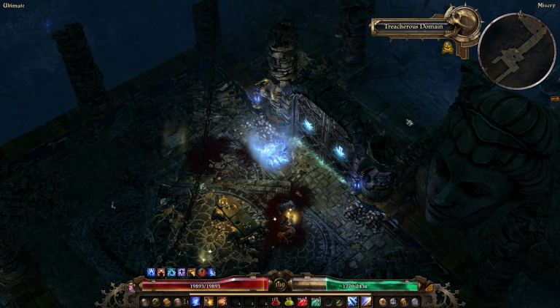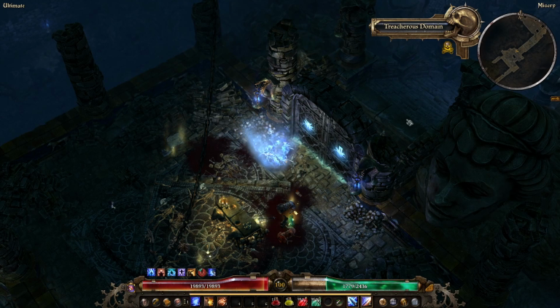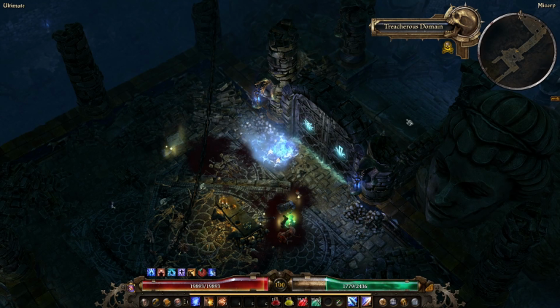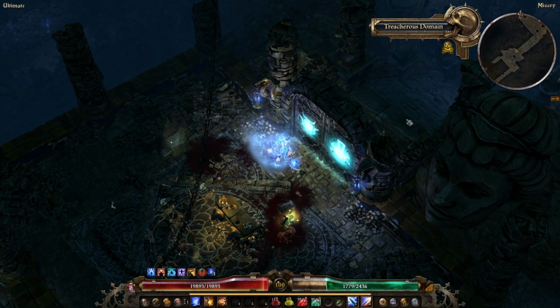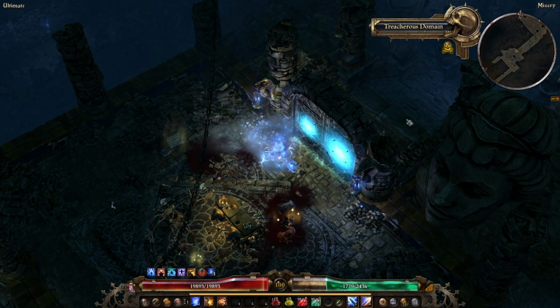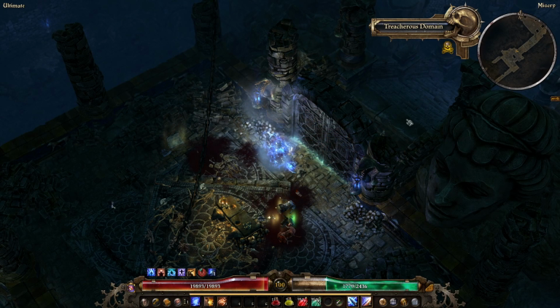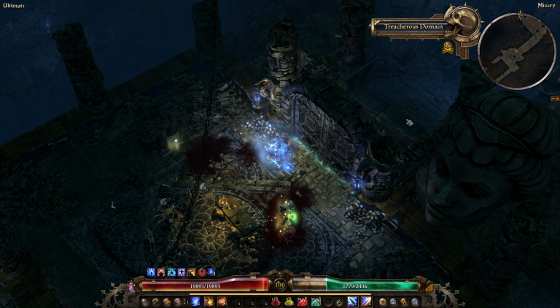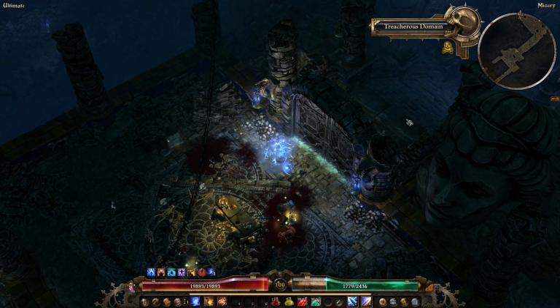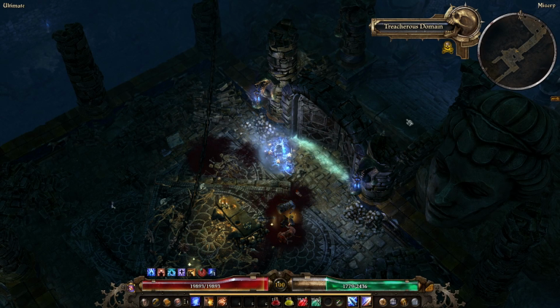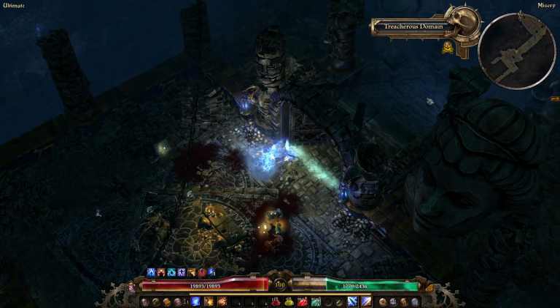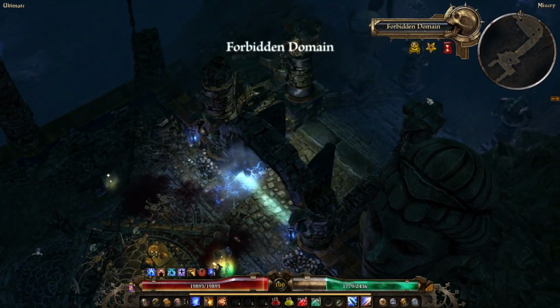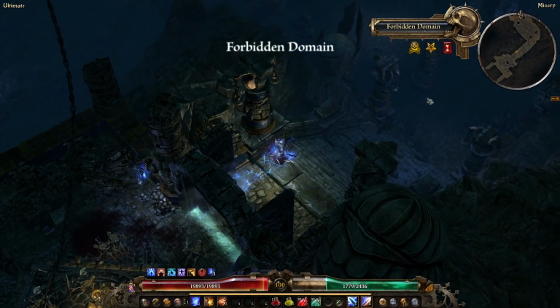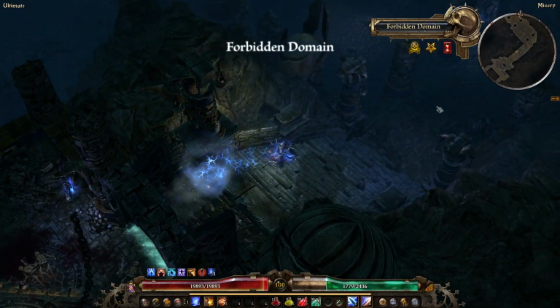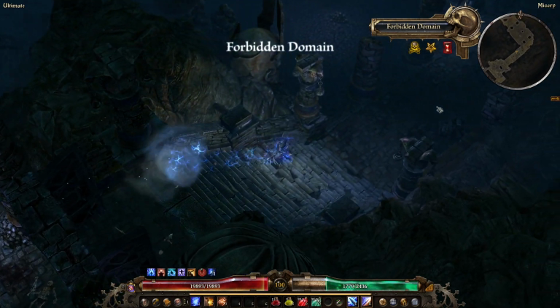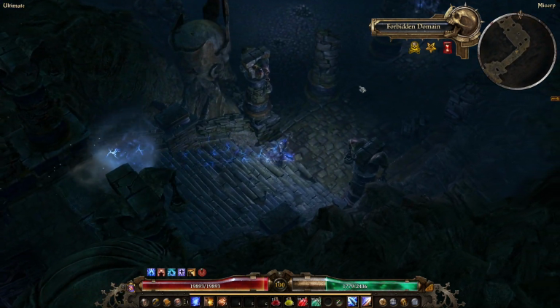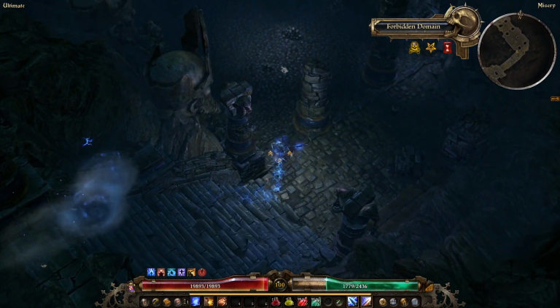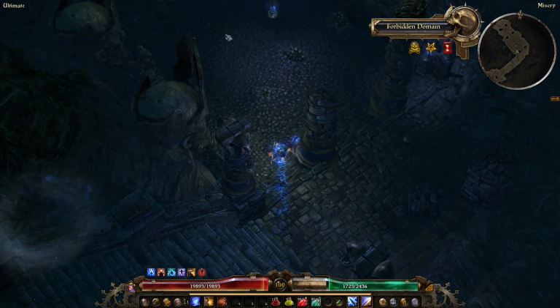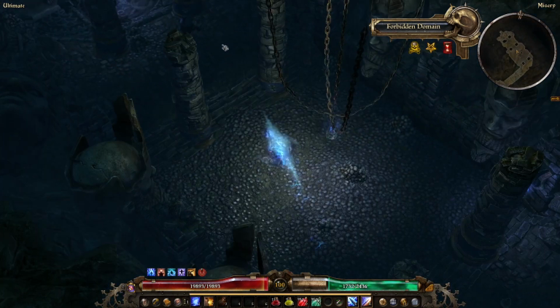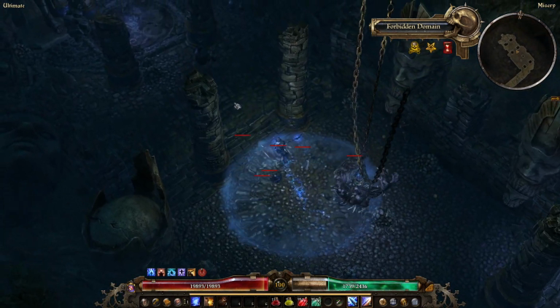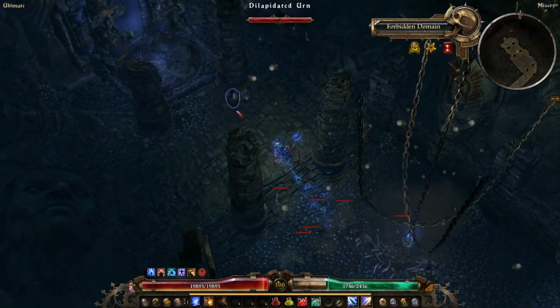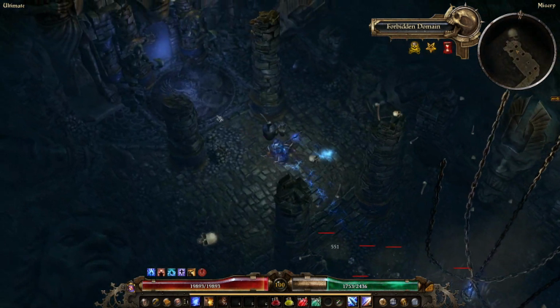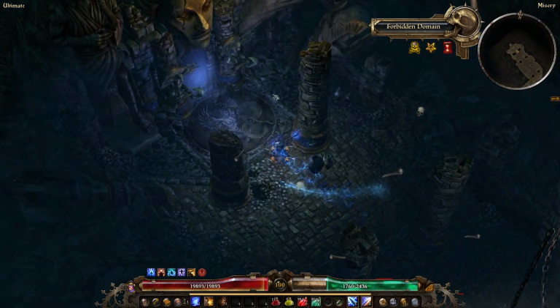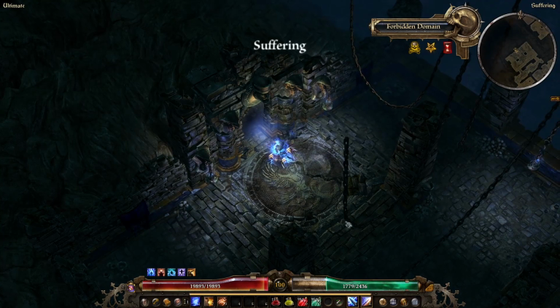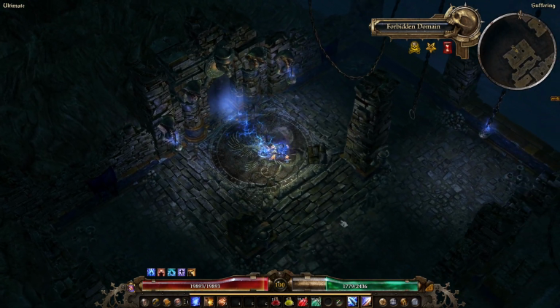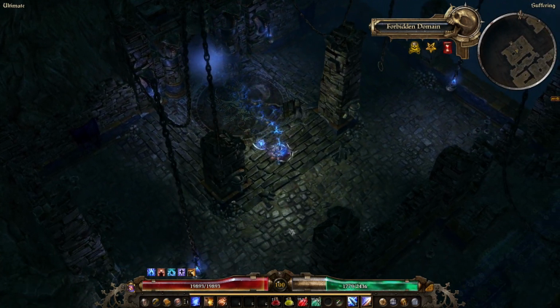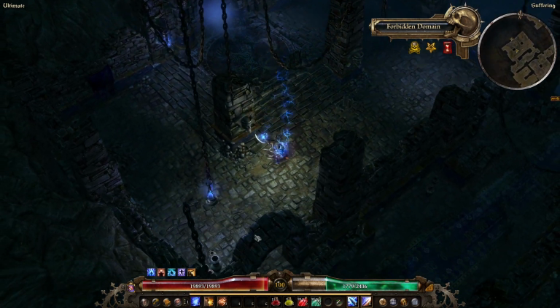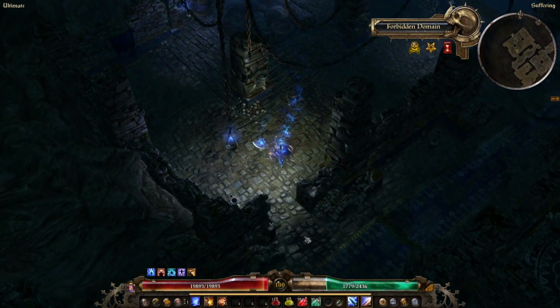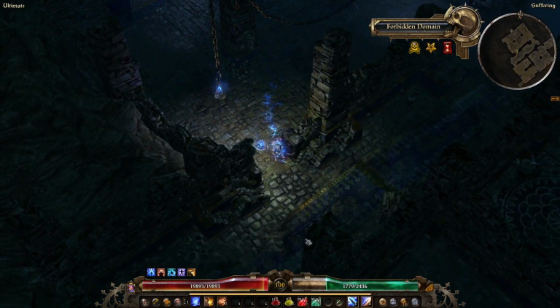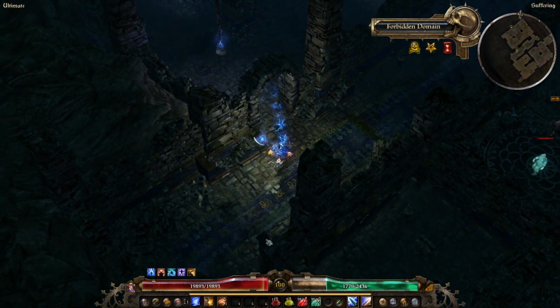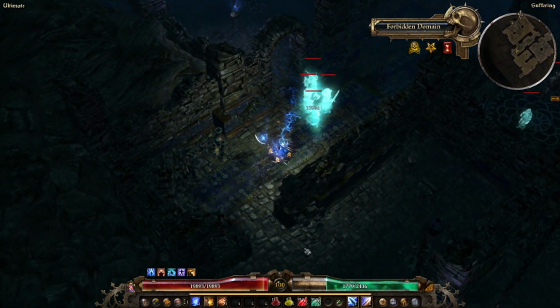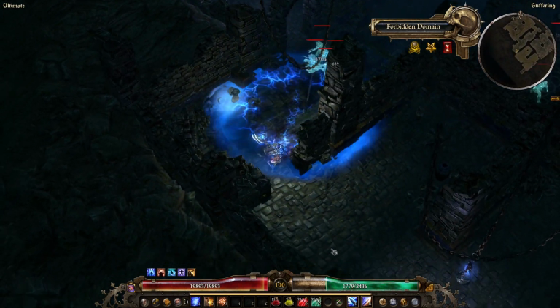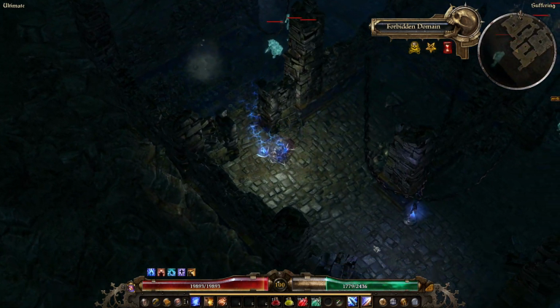So that's a quick overview of resistances in Grim Dawn. You do not do damage when you're dead, so ensure you build them up where possible. If you found this video useful, please give it a like, and if you didn't, give the video a dislike — it all helps me learn how to make better content.